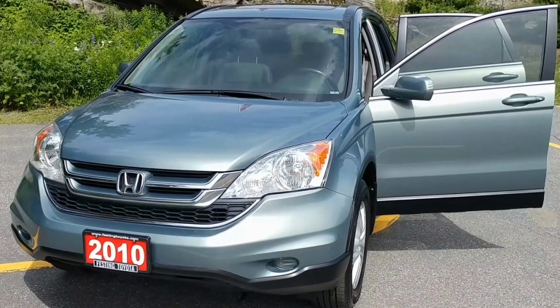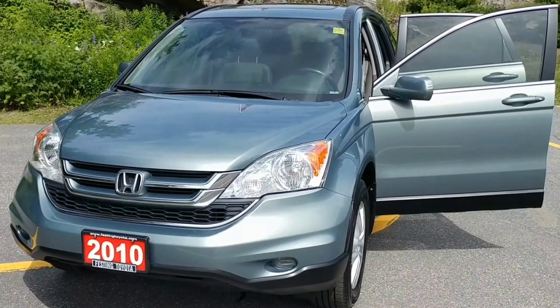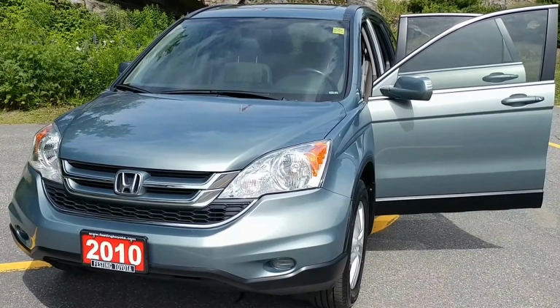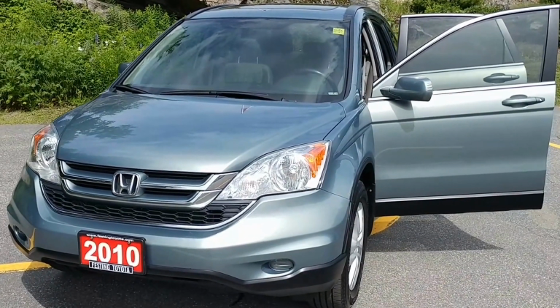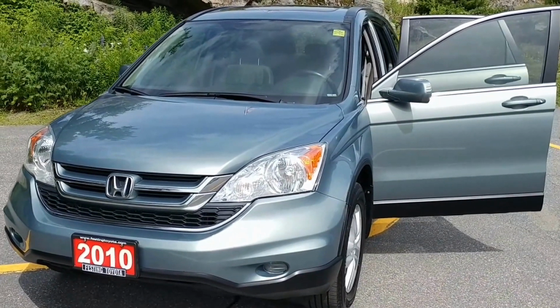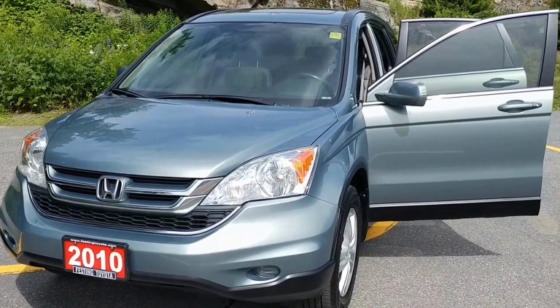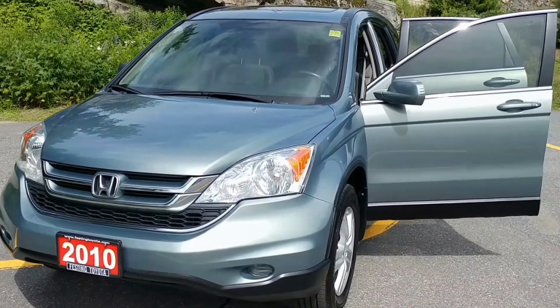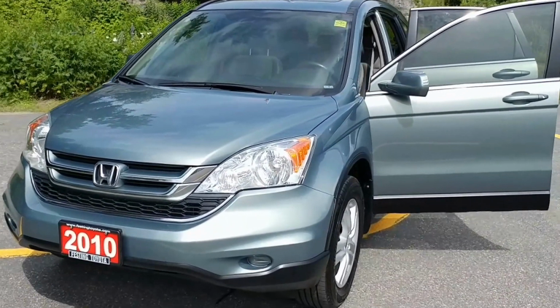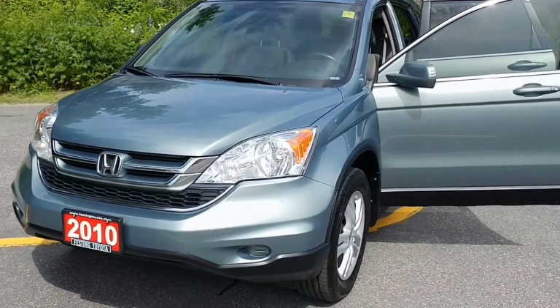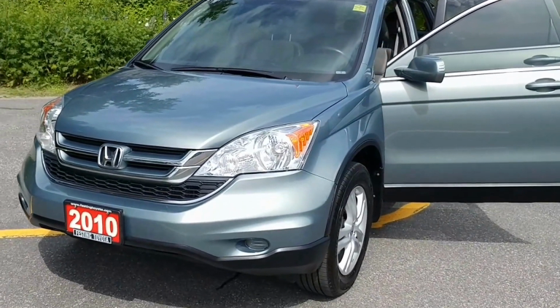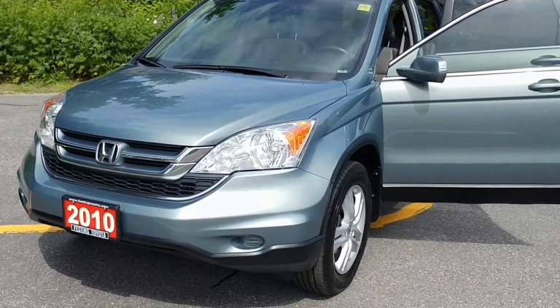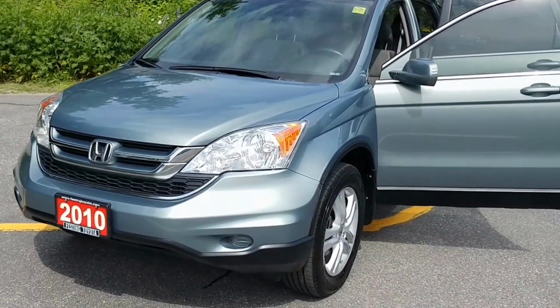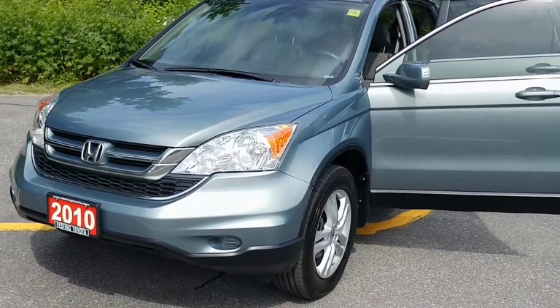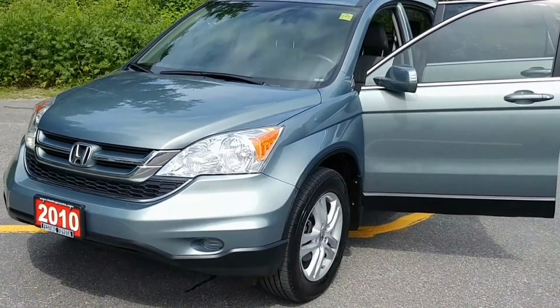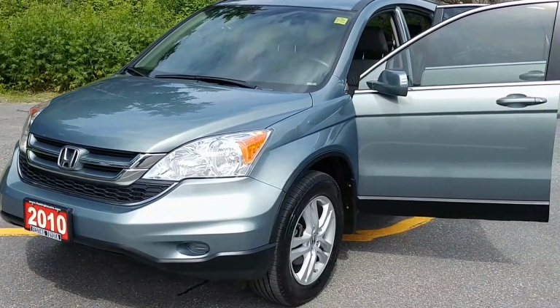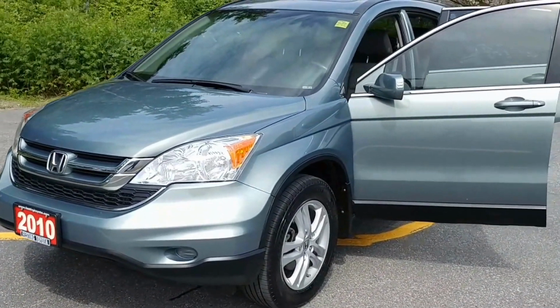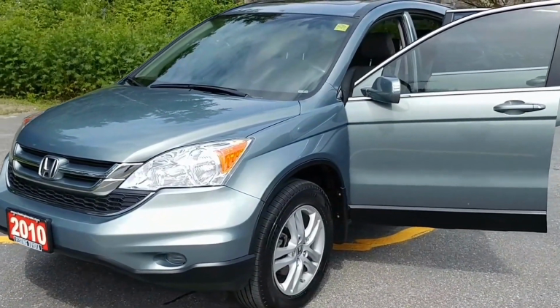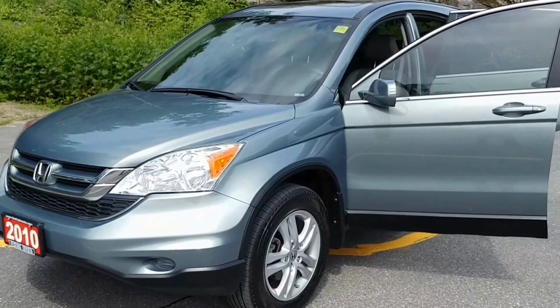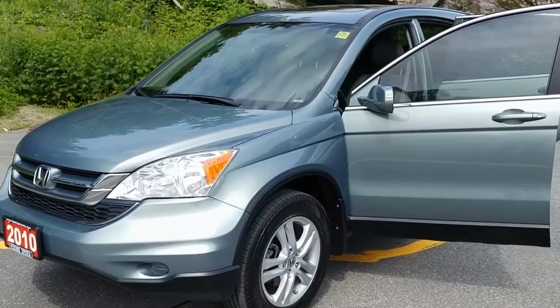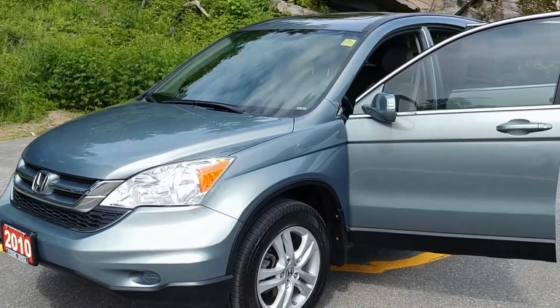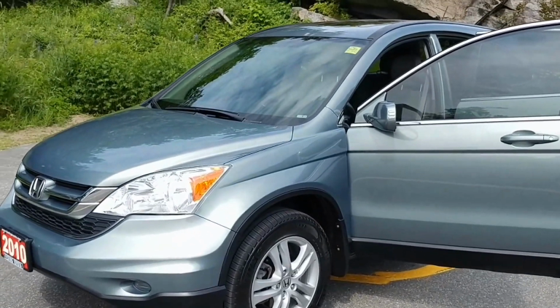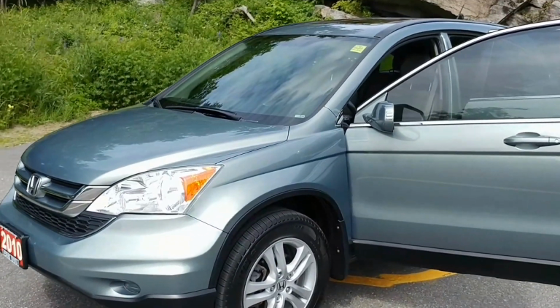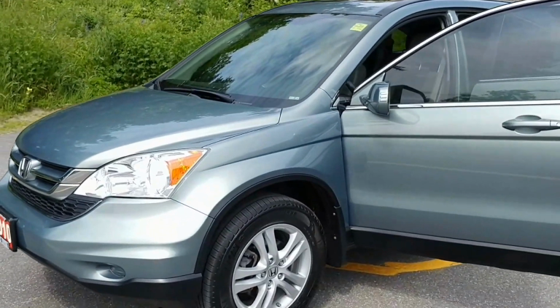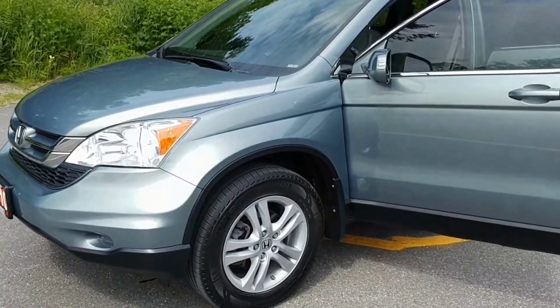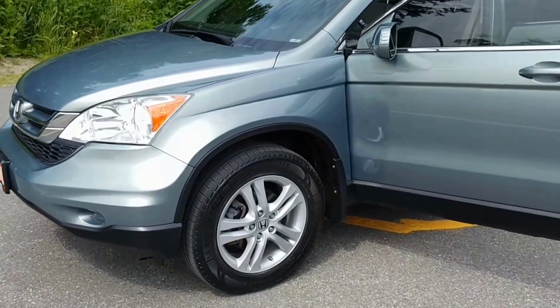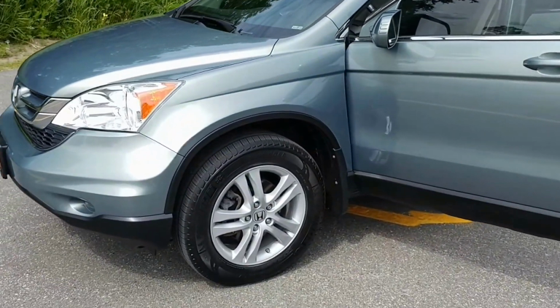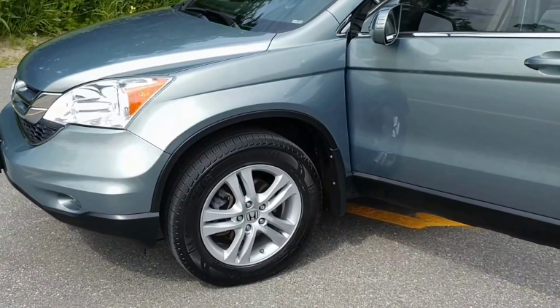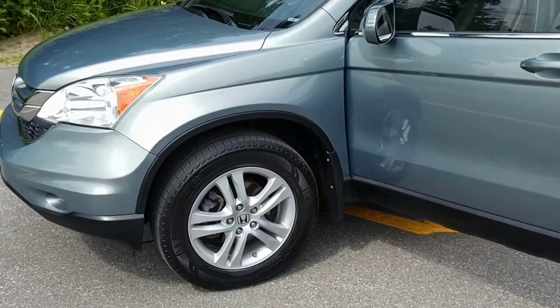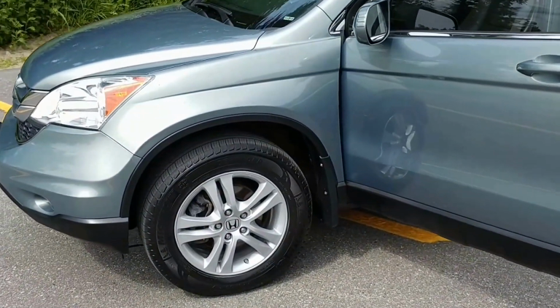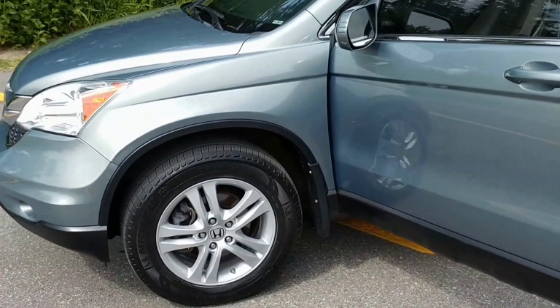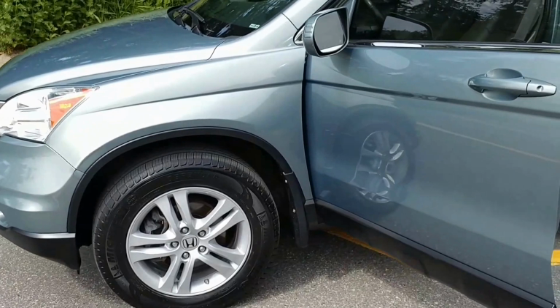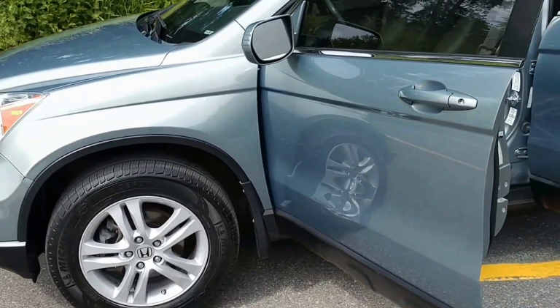Hello everyone, Jake Gurren here once again from Festing Toyota, this time with a 2010 Honda CR-V. It's beautiful in color, with nicely appointed aluminum alloy wheels.